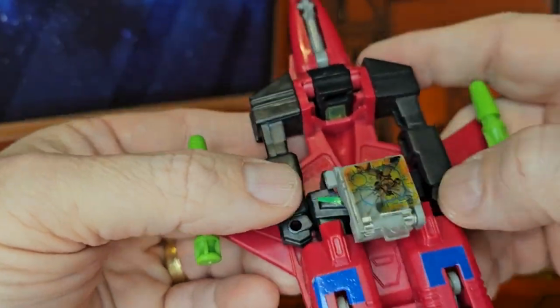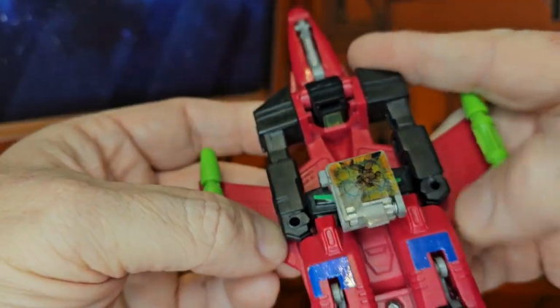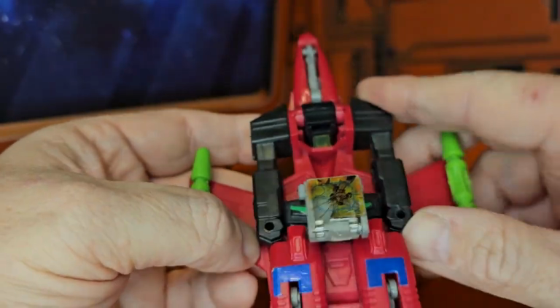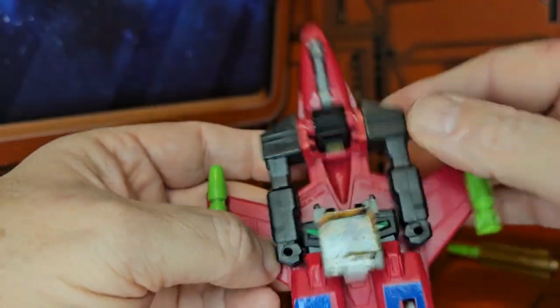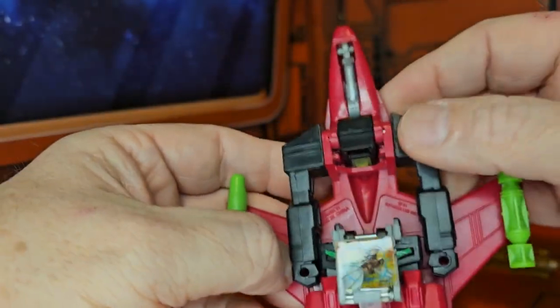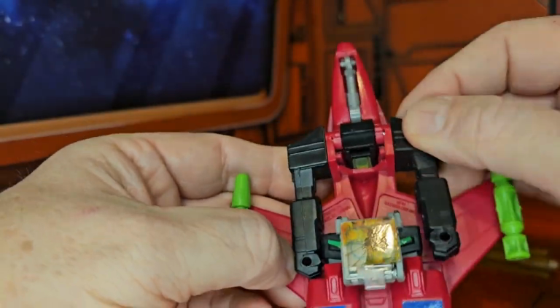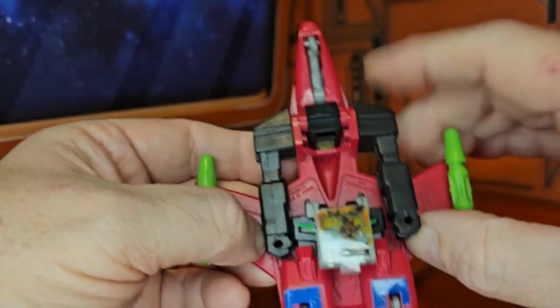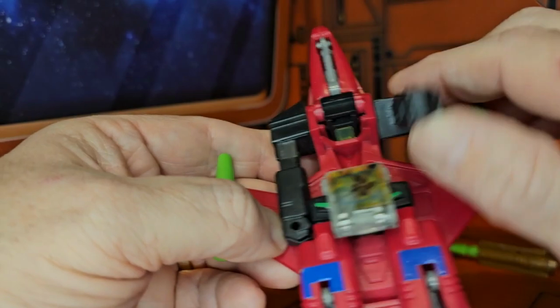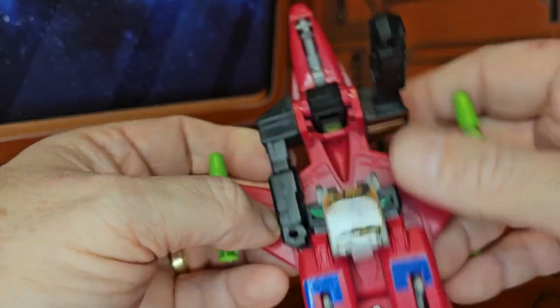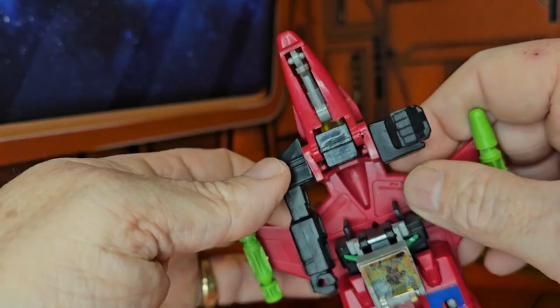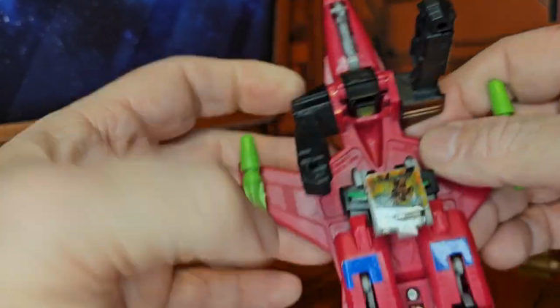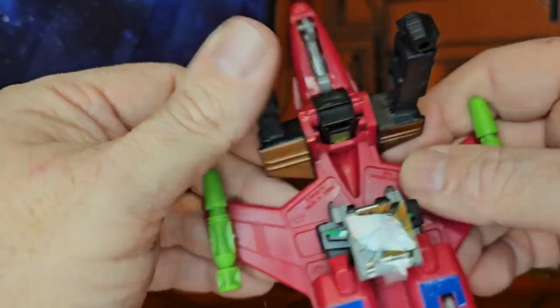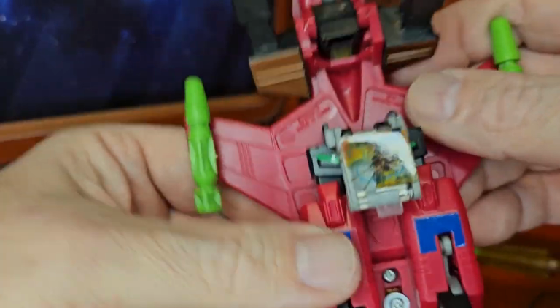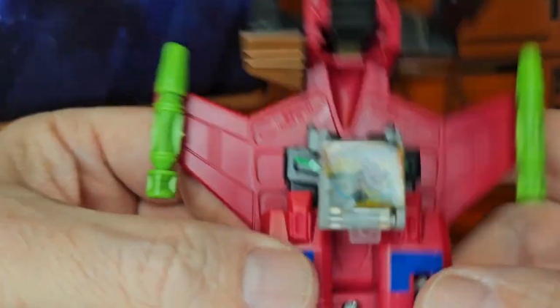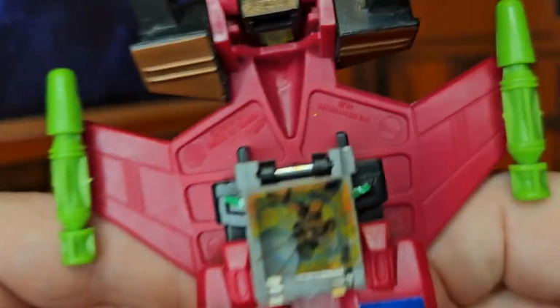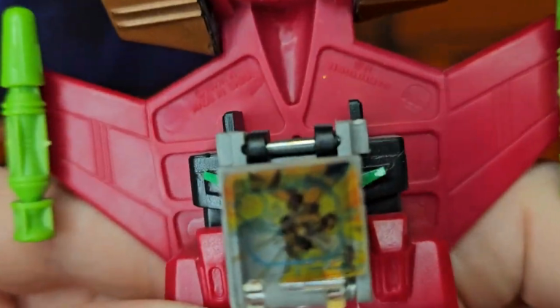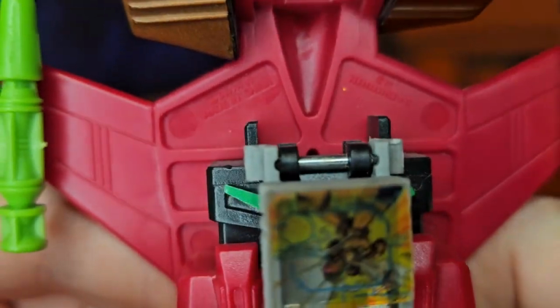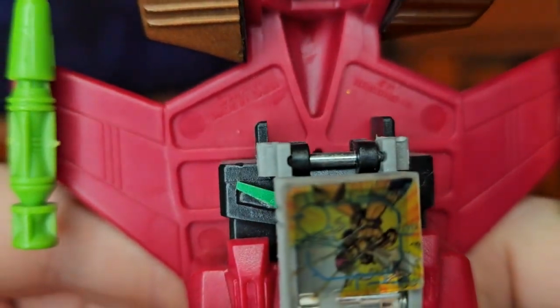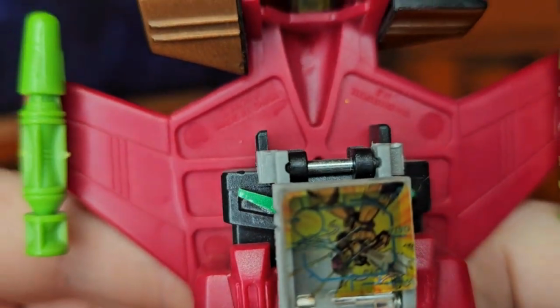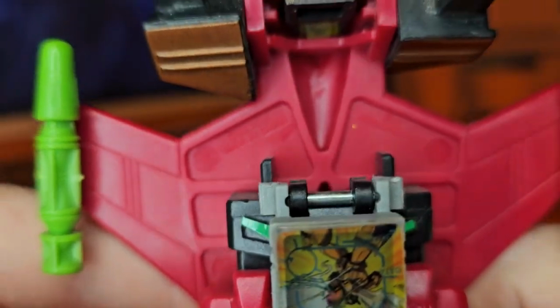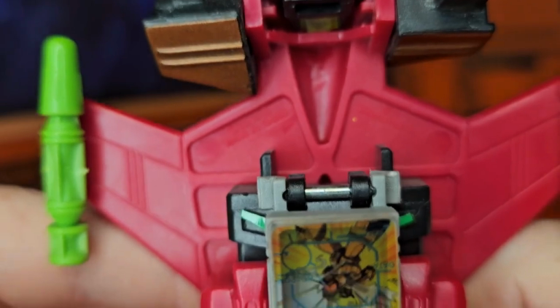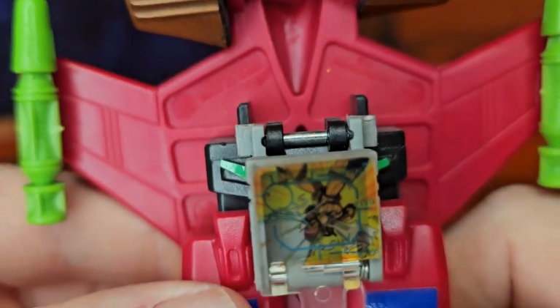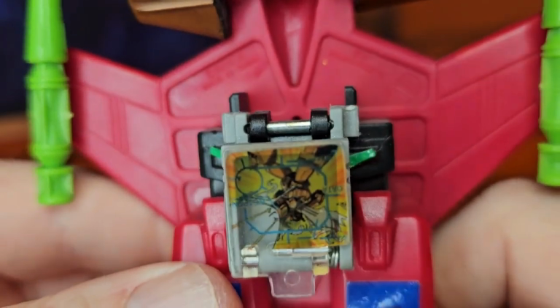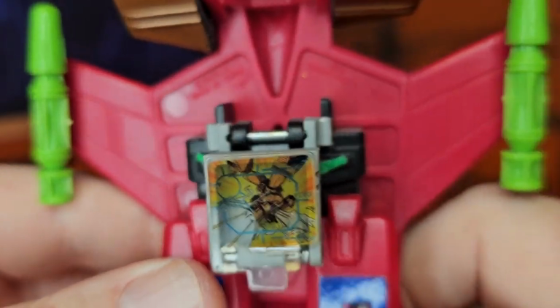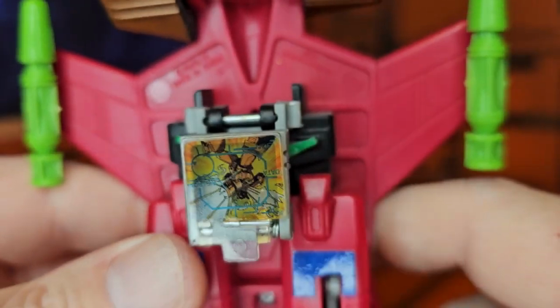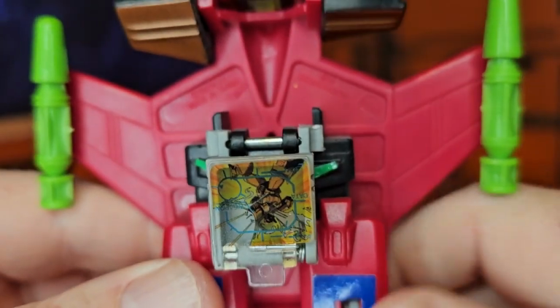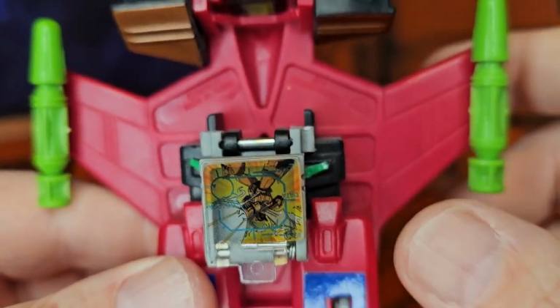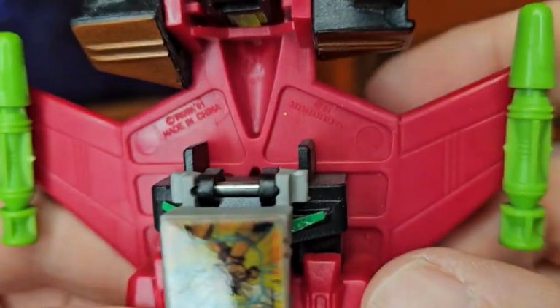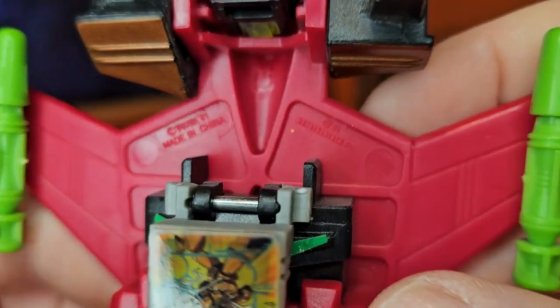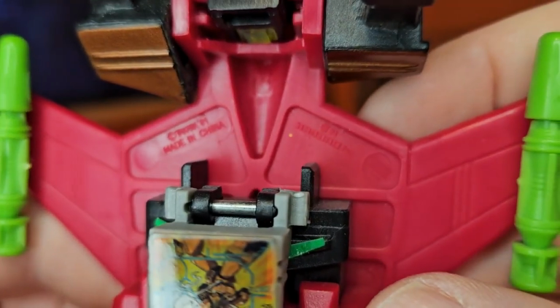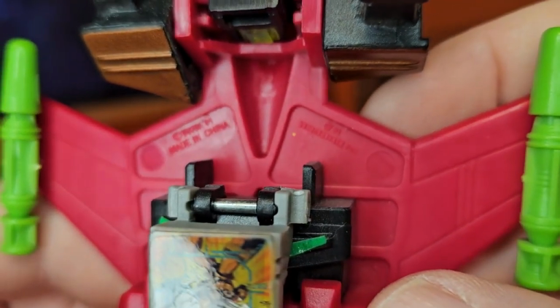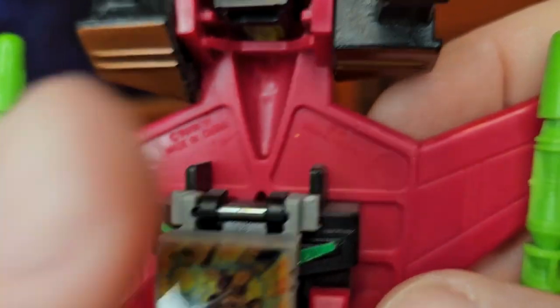If I bring up his hands, you can see the stamps on the back of his body — let me try to bring it in to focus. There we go.